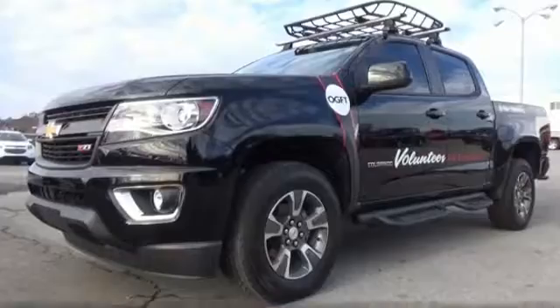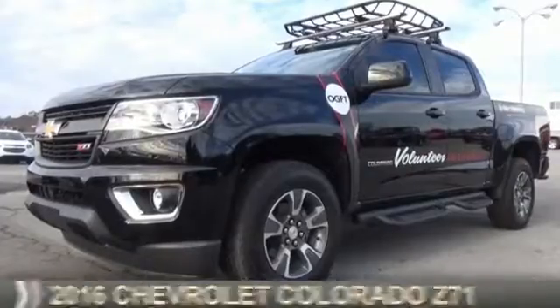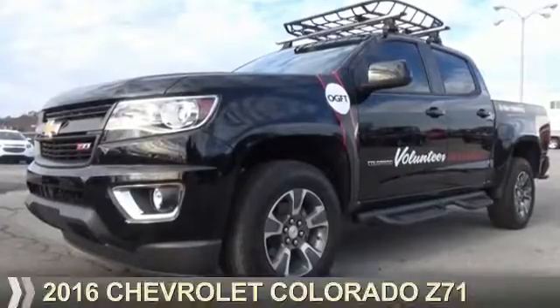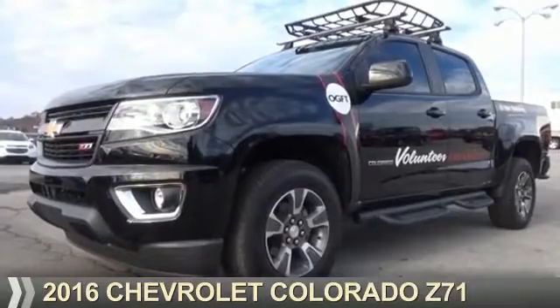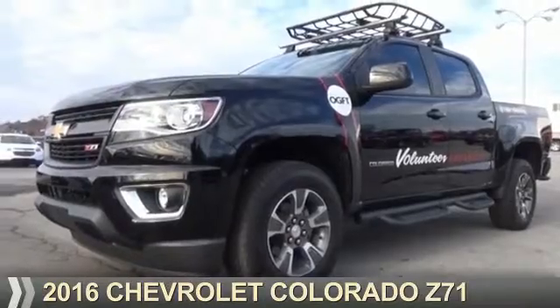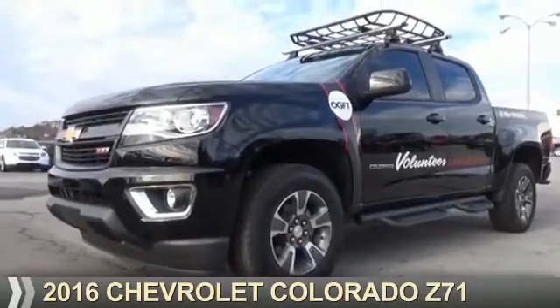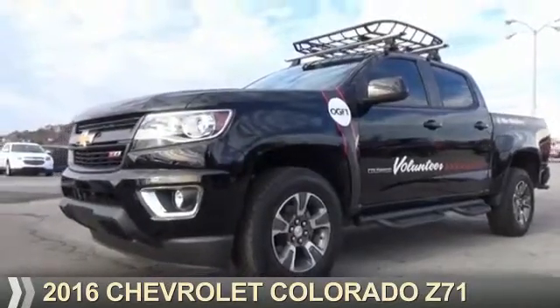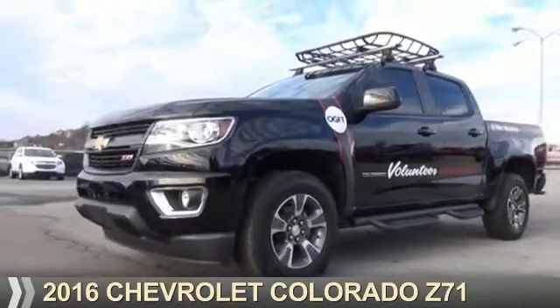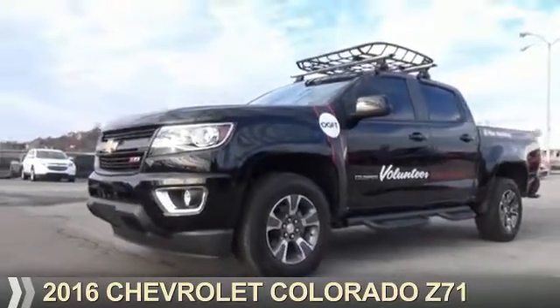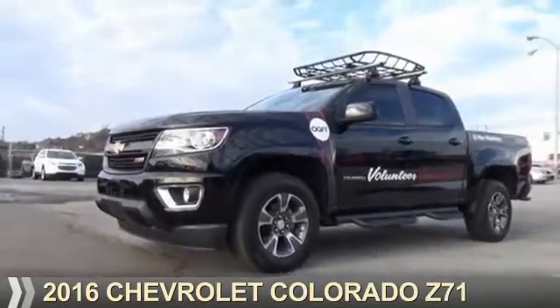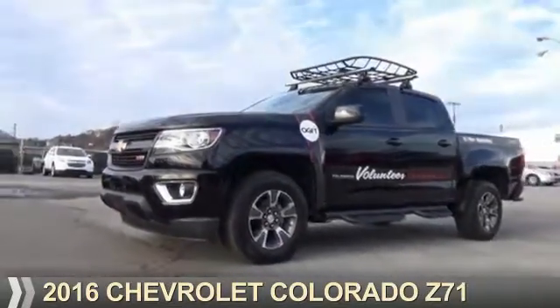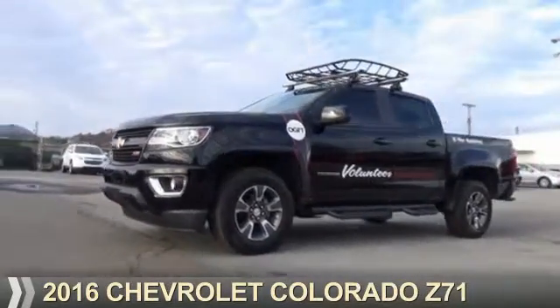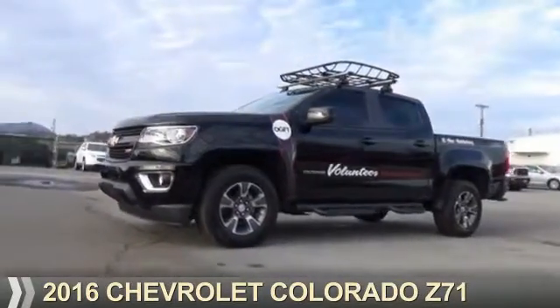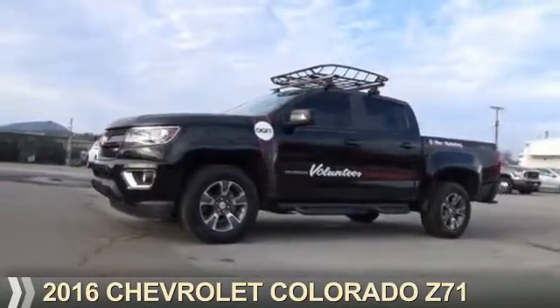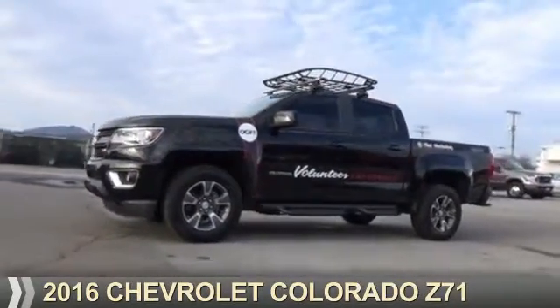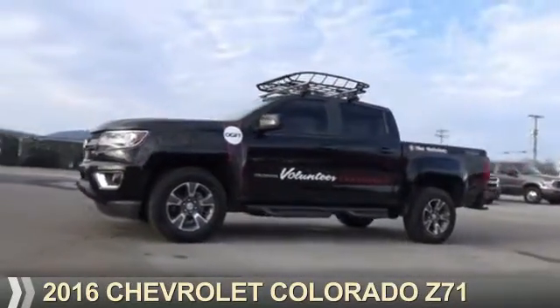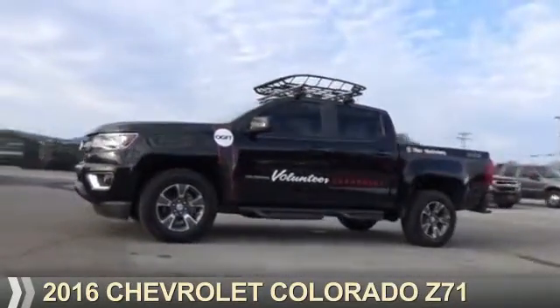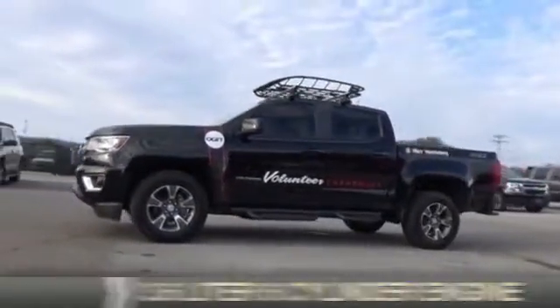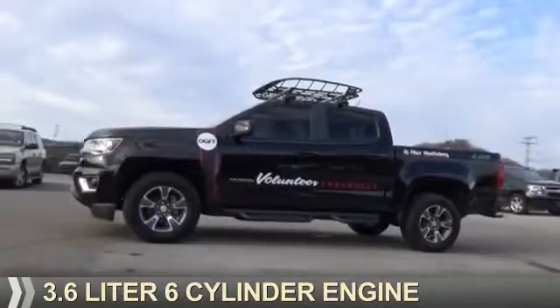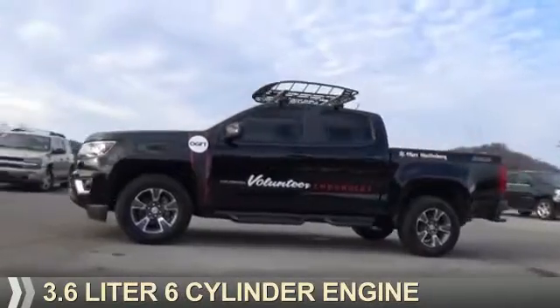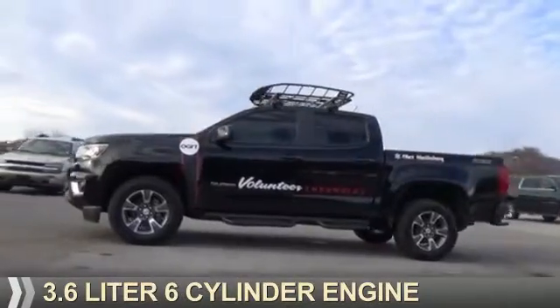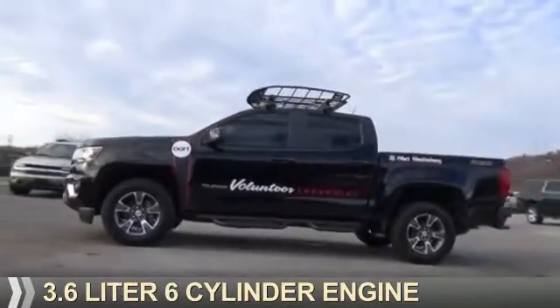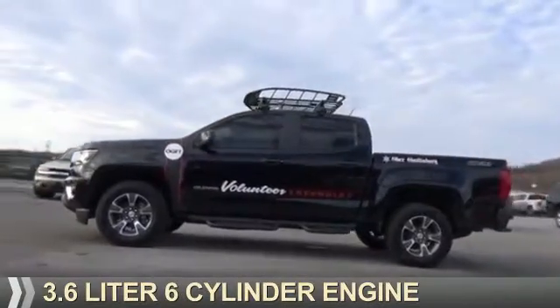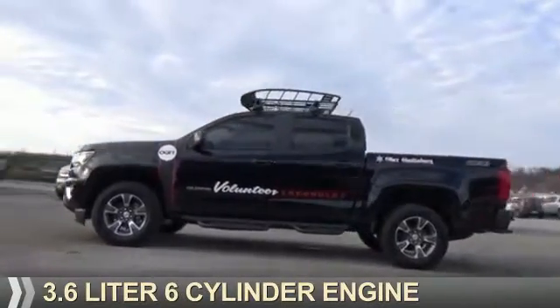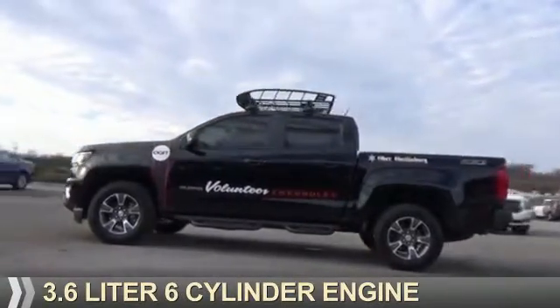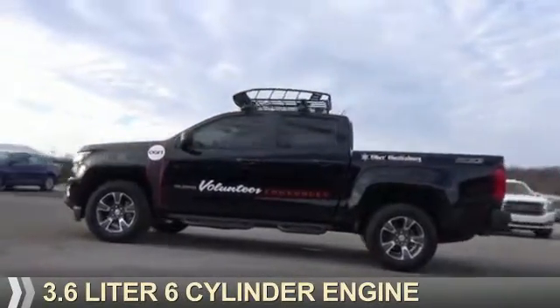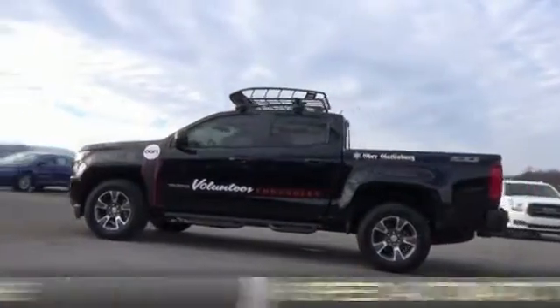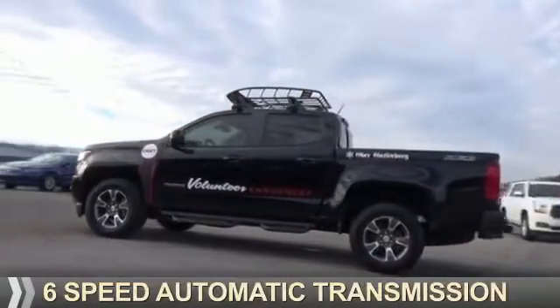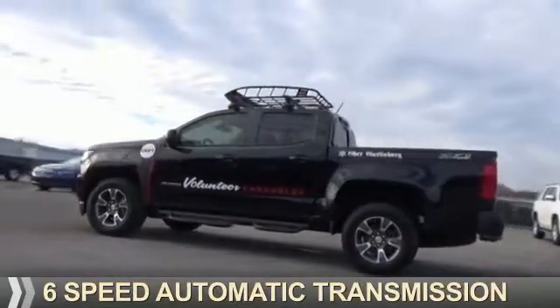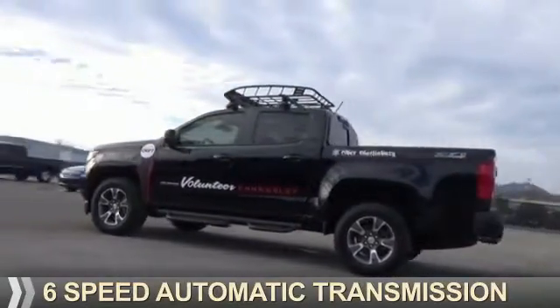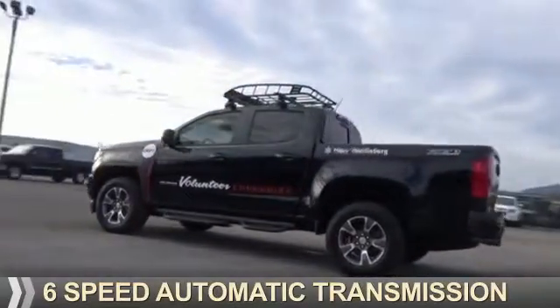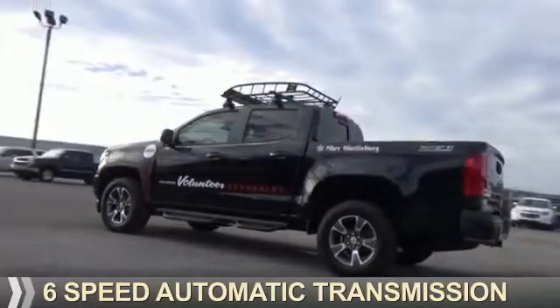Presenting the 2016 Chevrolet Colorado. It's powered by a 3.6-liter, 6-cylinder engine and a 6-speed automatic transmission.